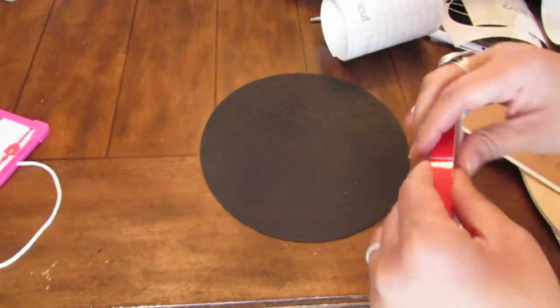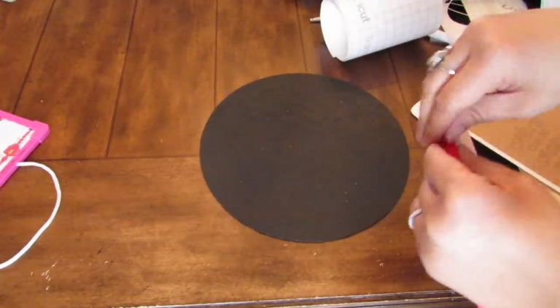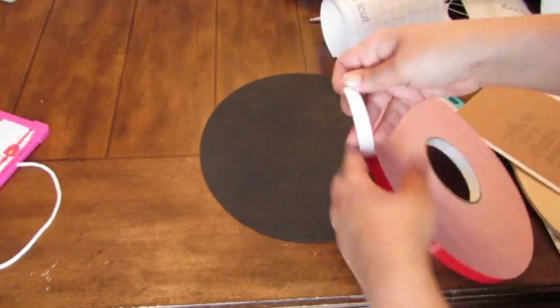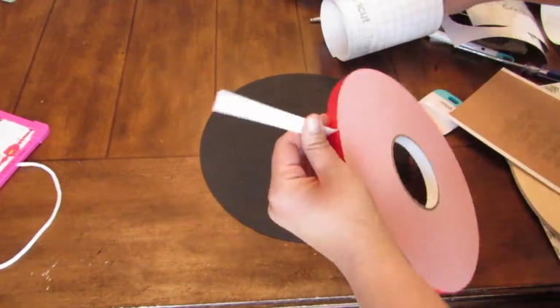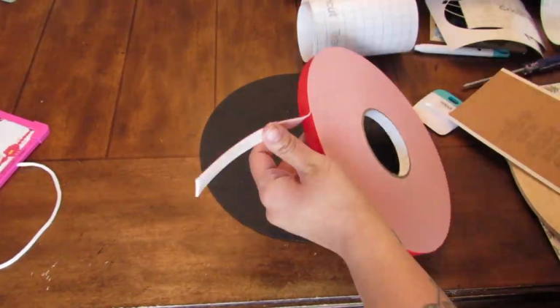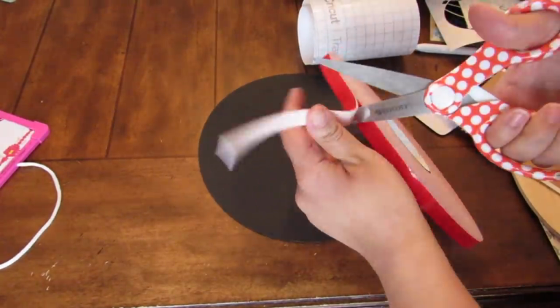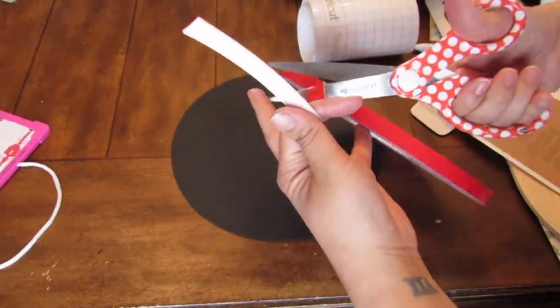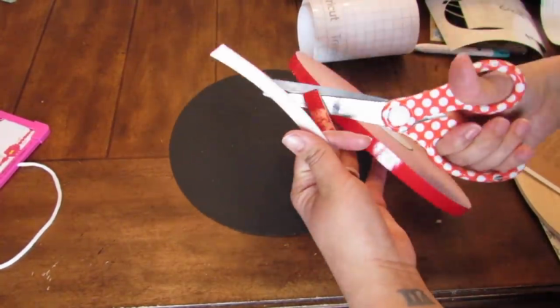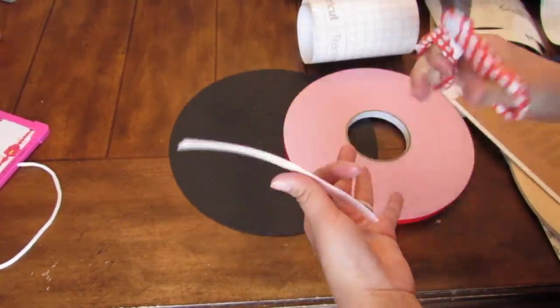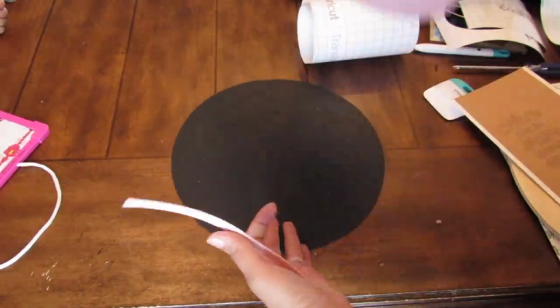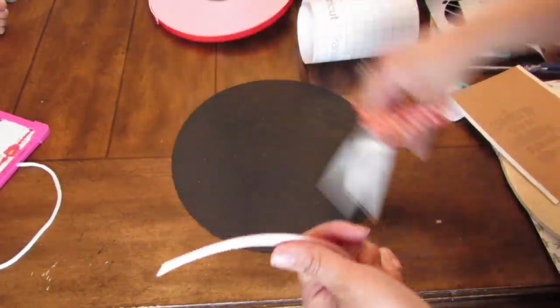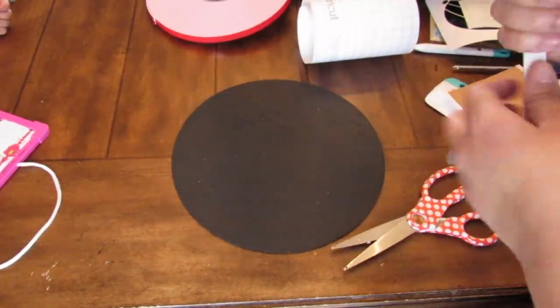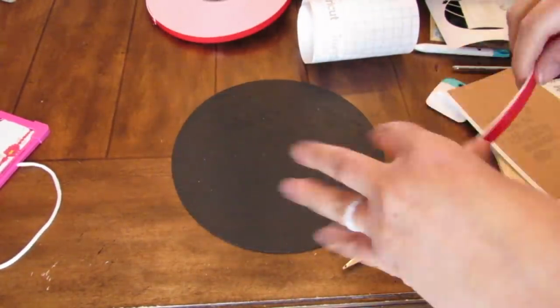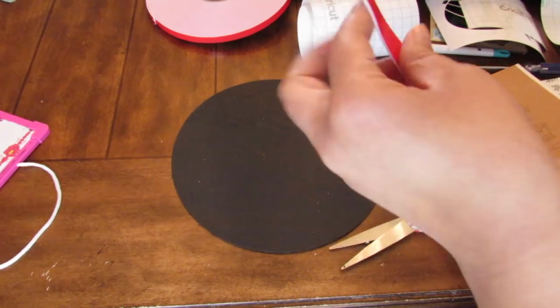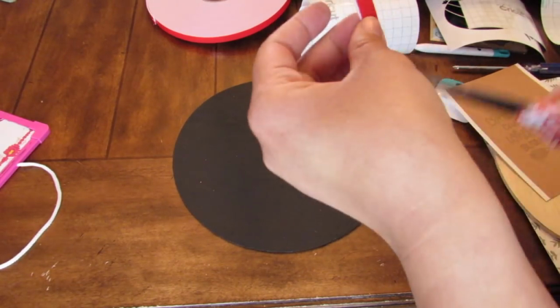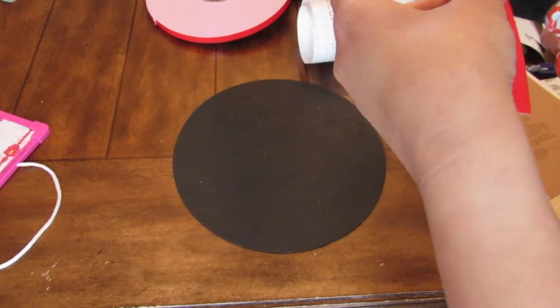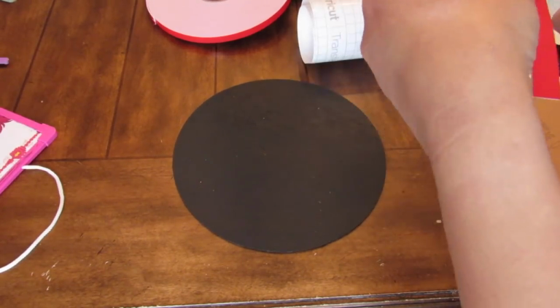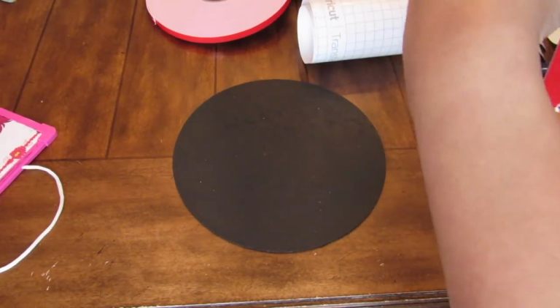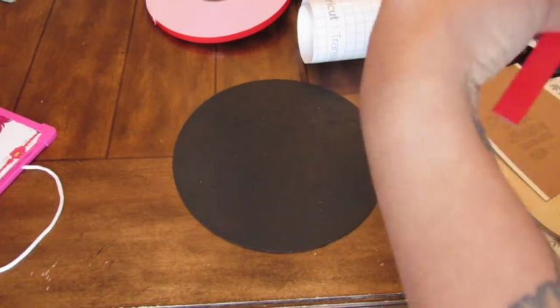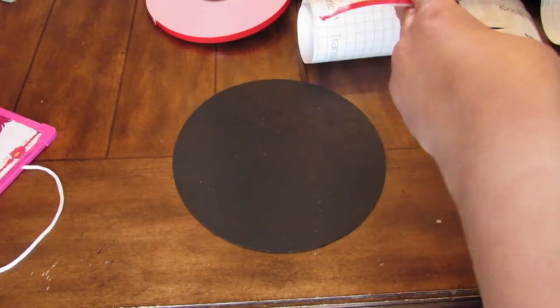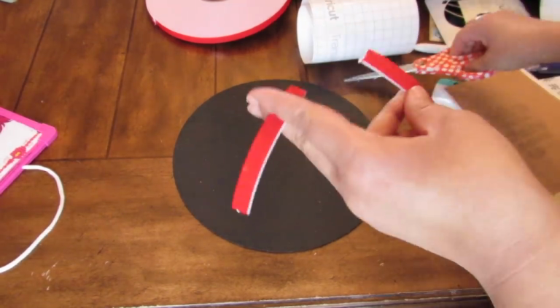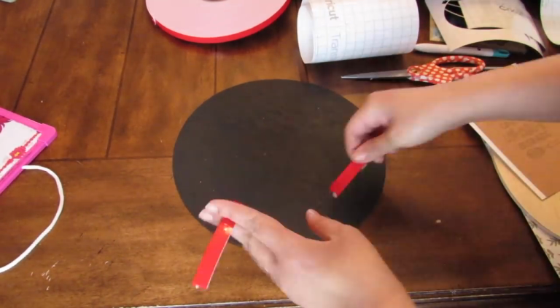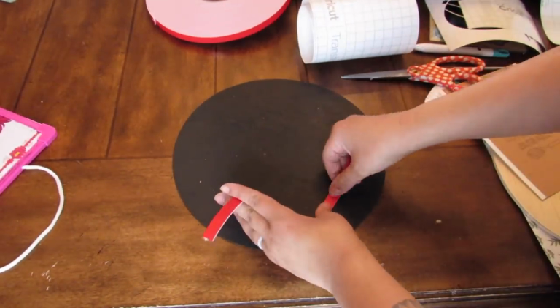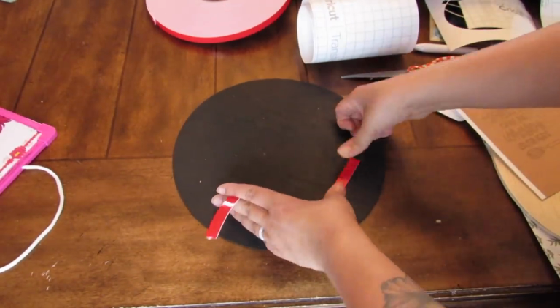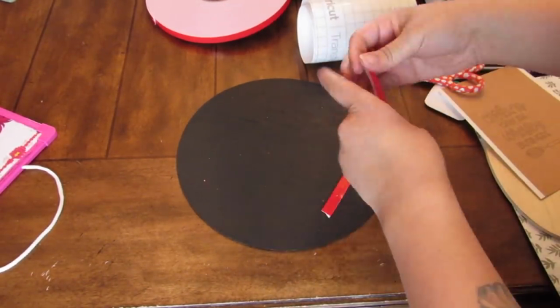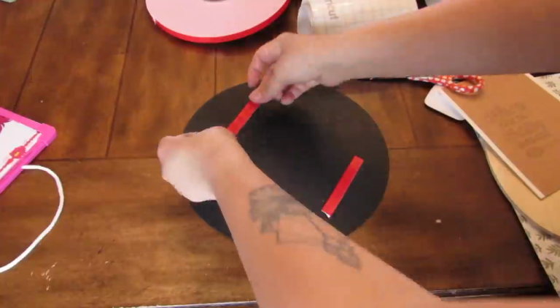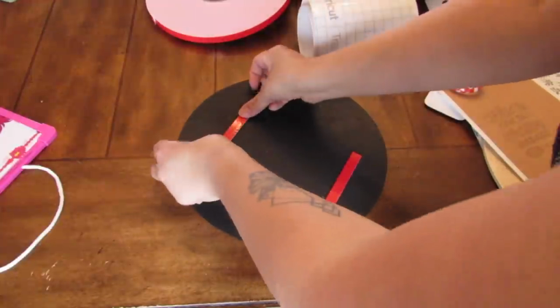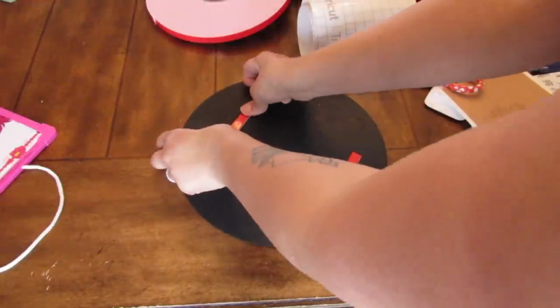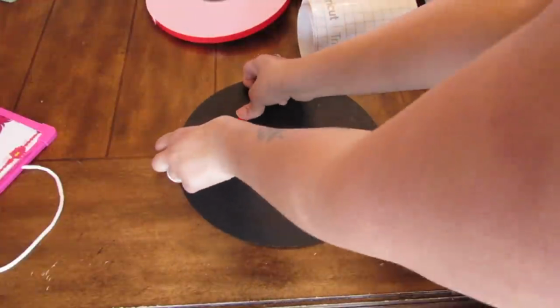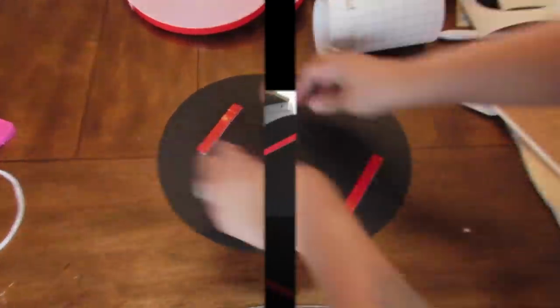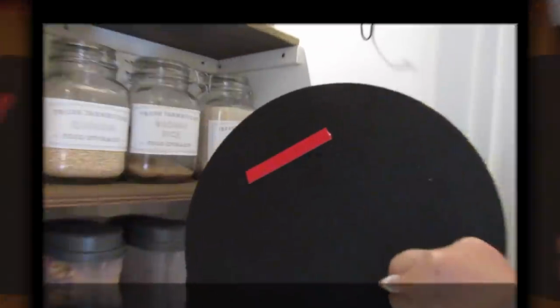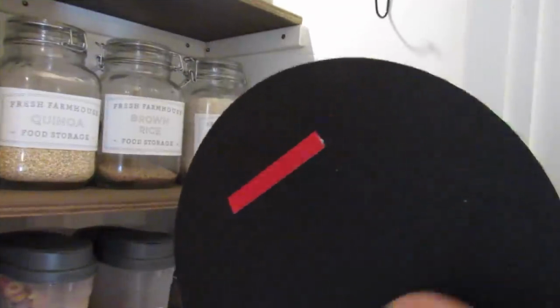To hang this up I'm using some Arteza double-sided foam mounting tape — I really like this. It's basically like a tape version of a command strip. I cut two pieces of this and then applied it to the back.